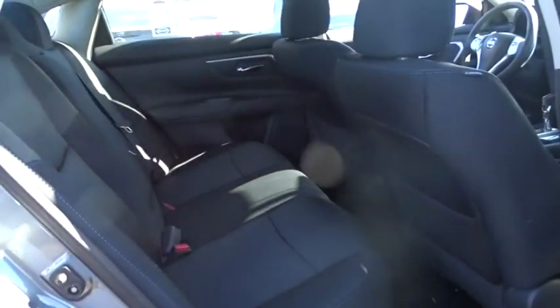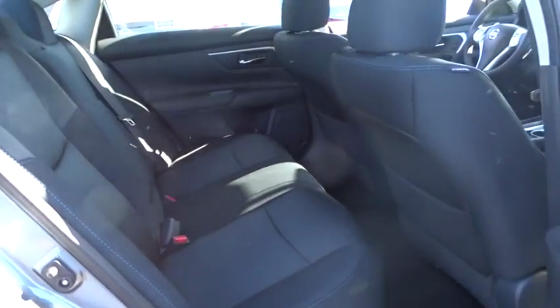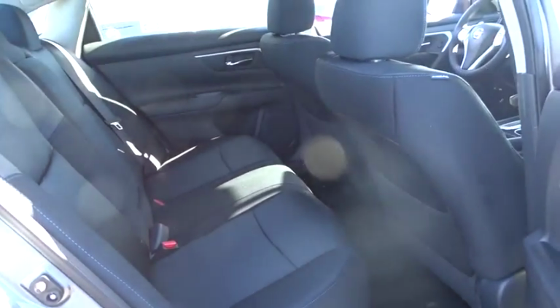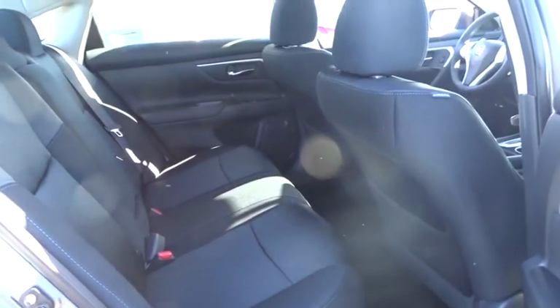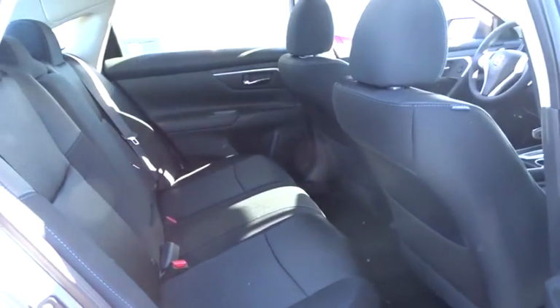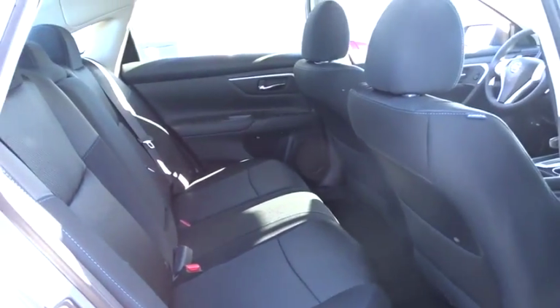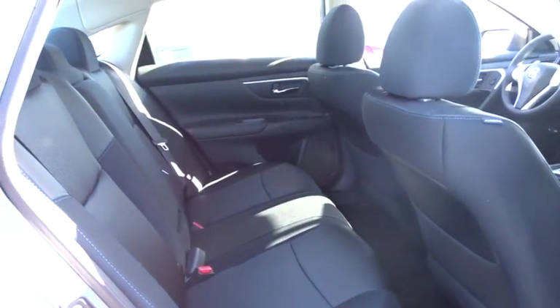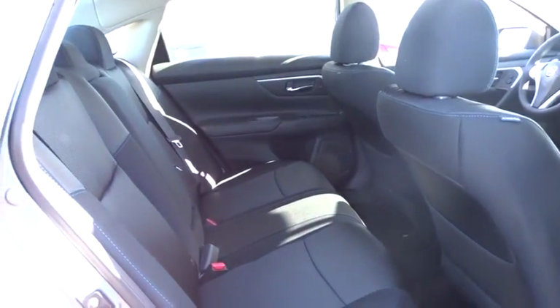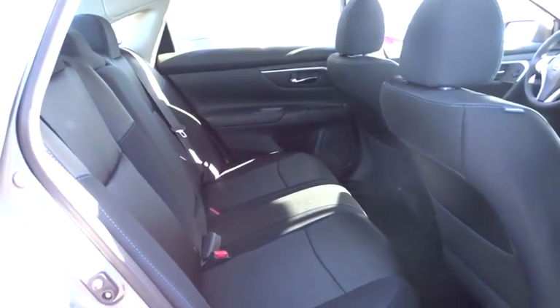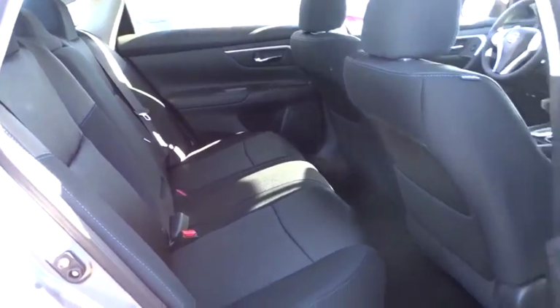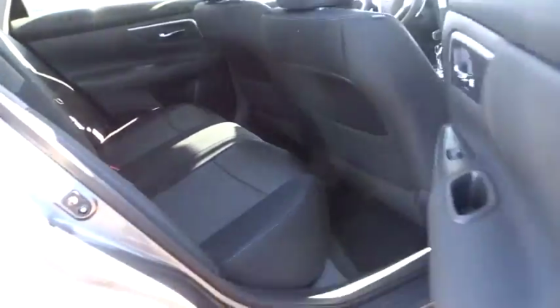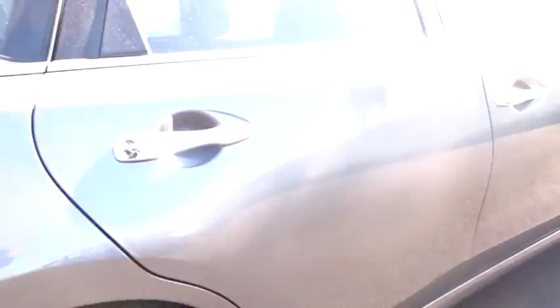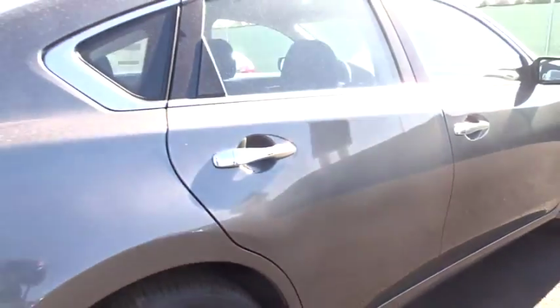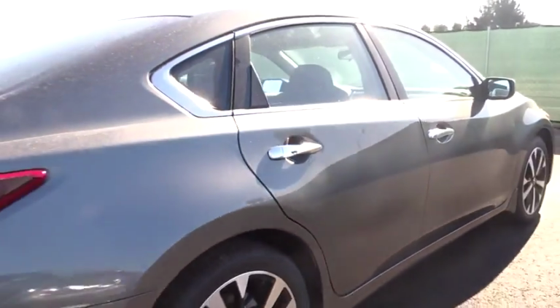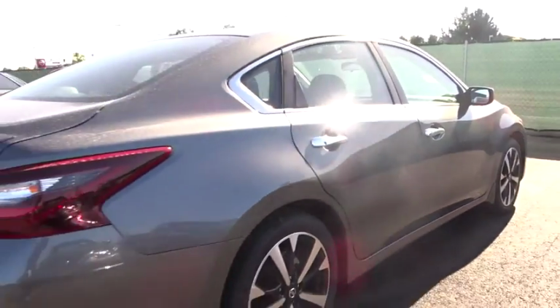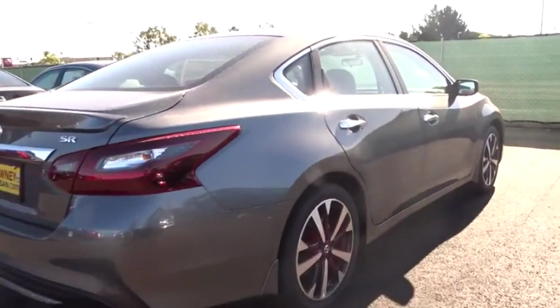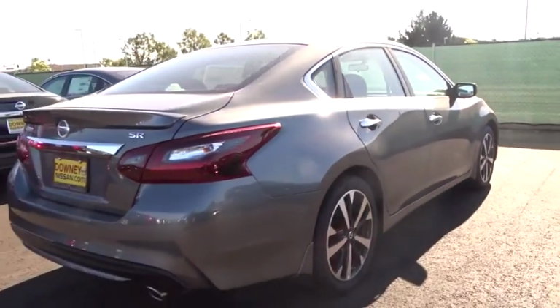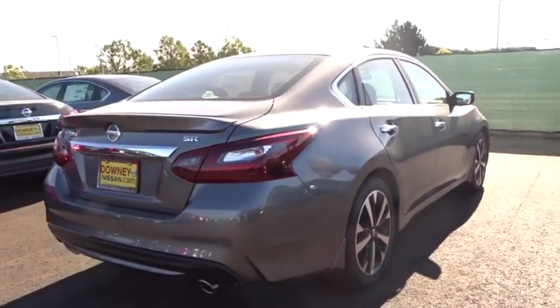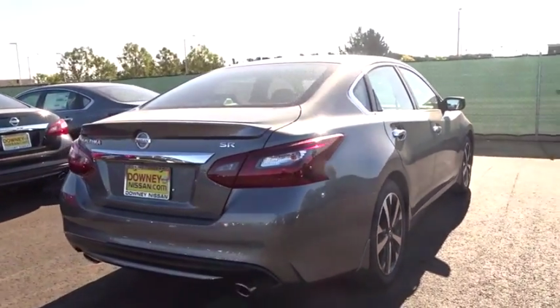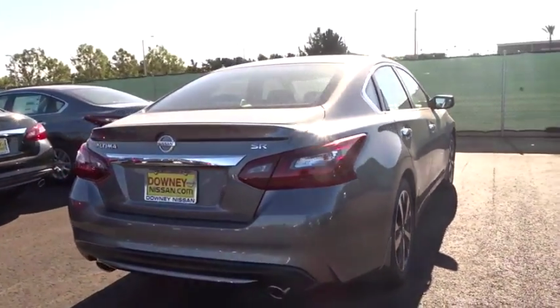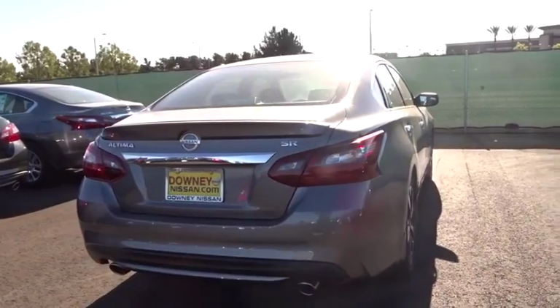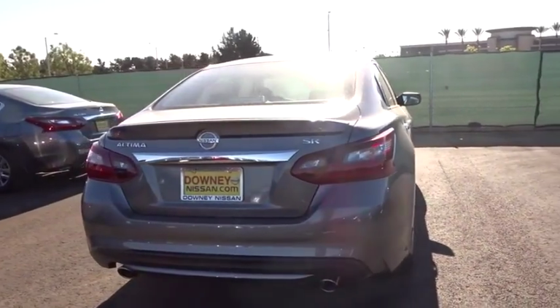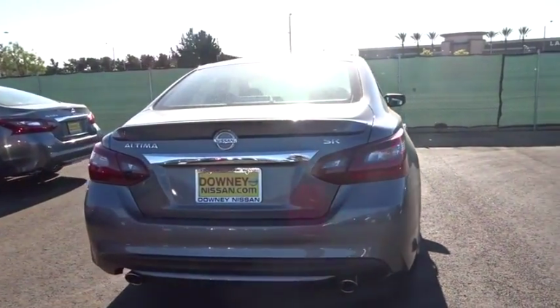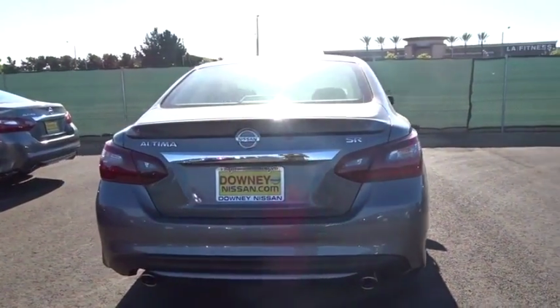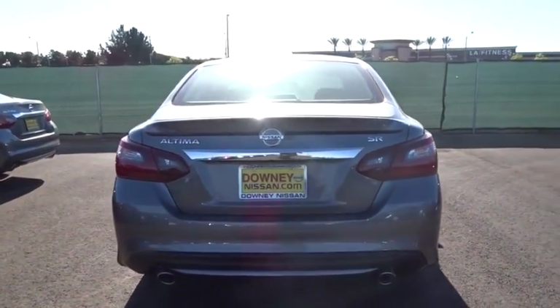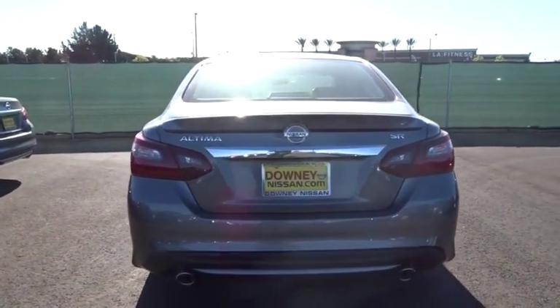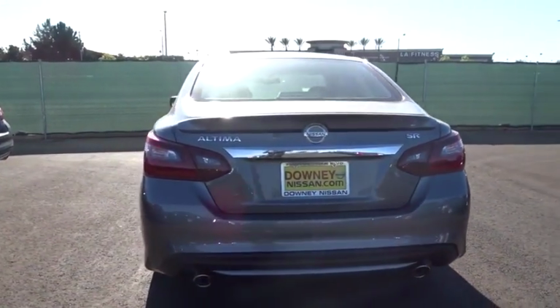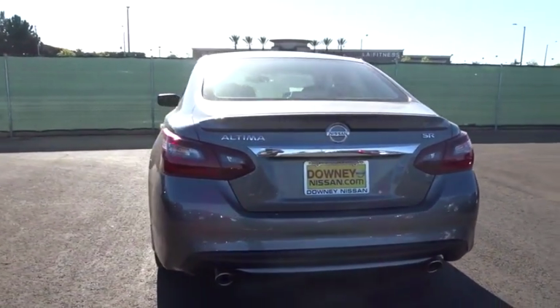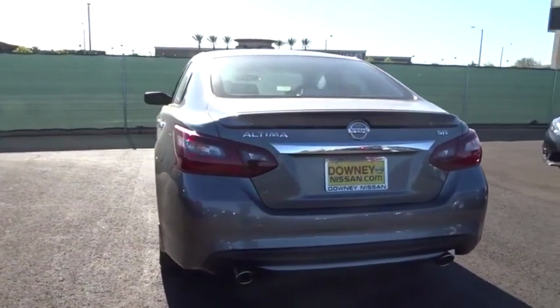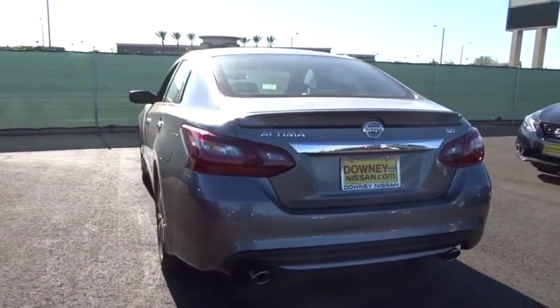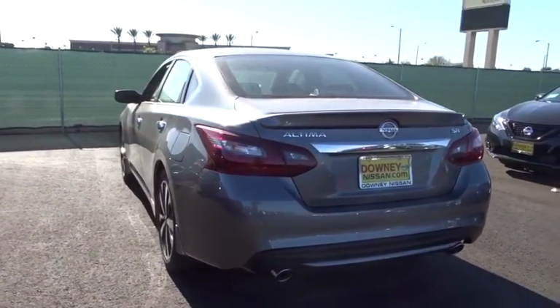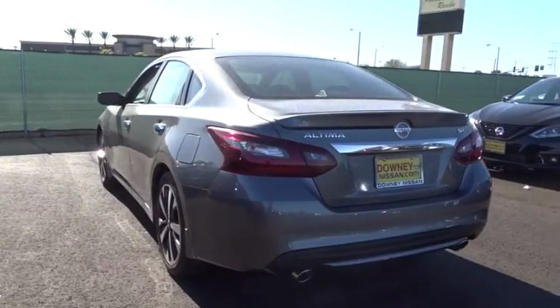Power steering. Adjustable steering wheel. Keyless start. Four wheel disc brakes. Aluminum wheels. Cruise control. Rear defrost. Front wheel drive. AM FM stereo radio. CD player. Trip computer. This beauty is sure to make you the talk of the neighborhood.